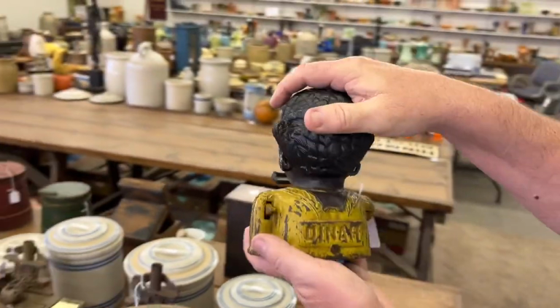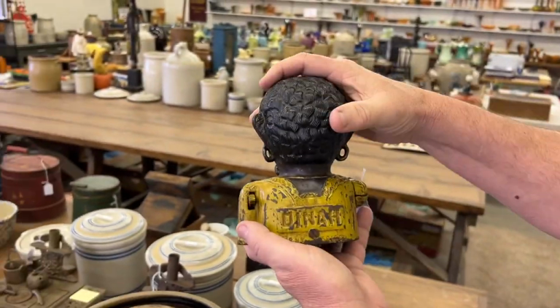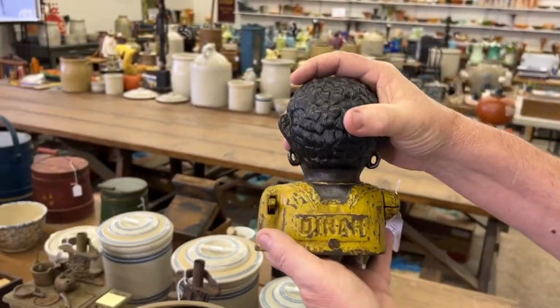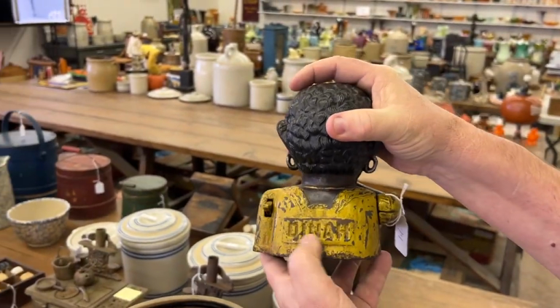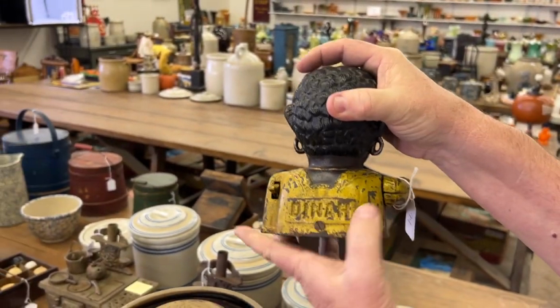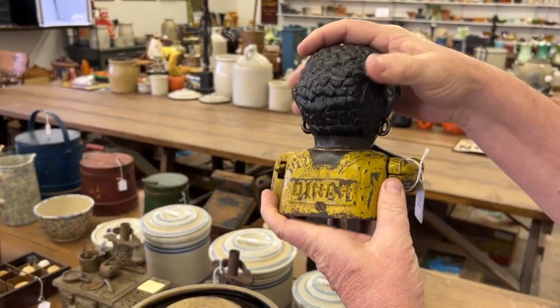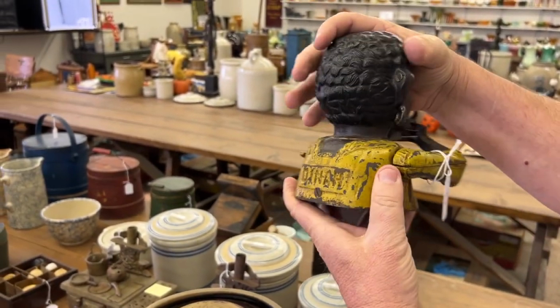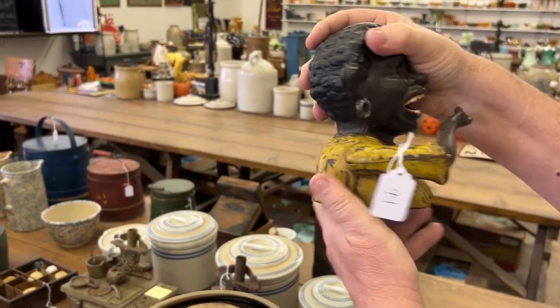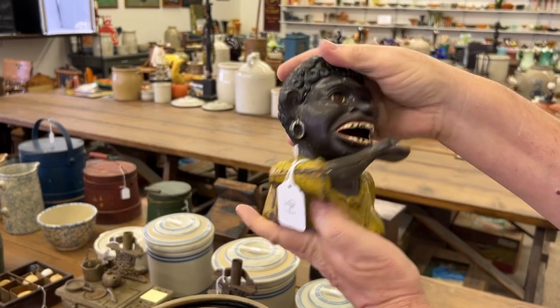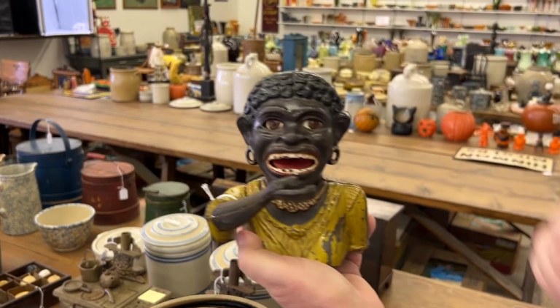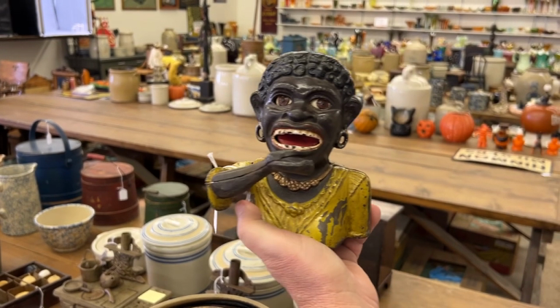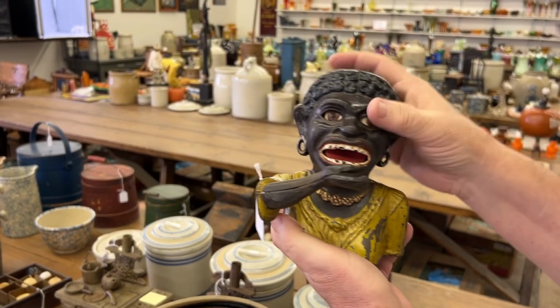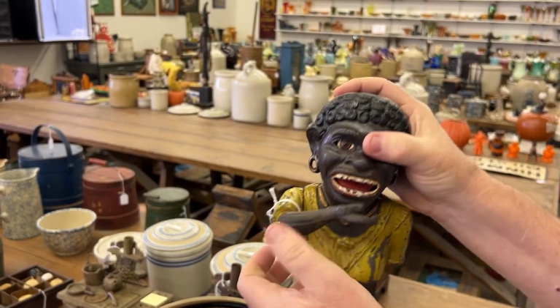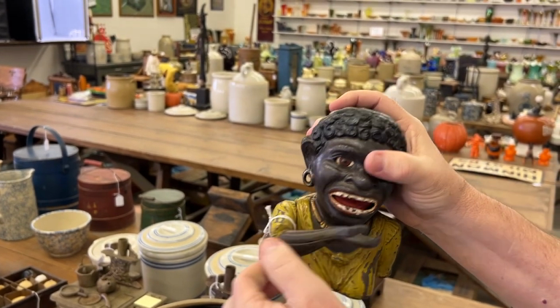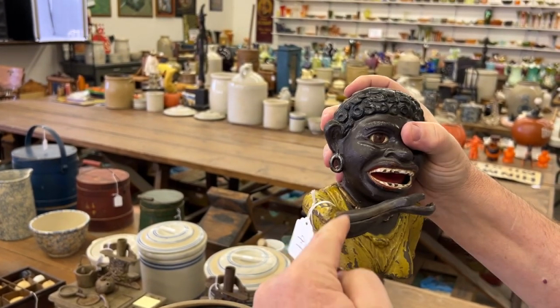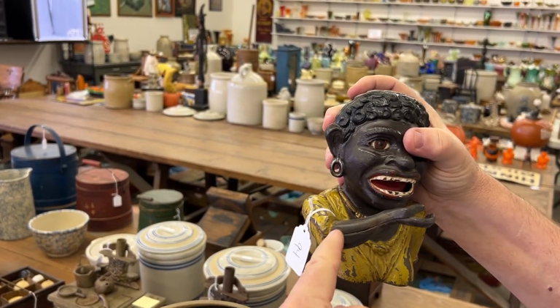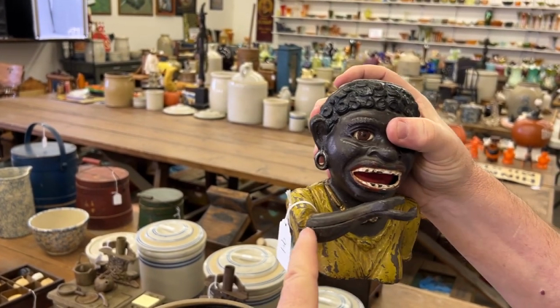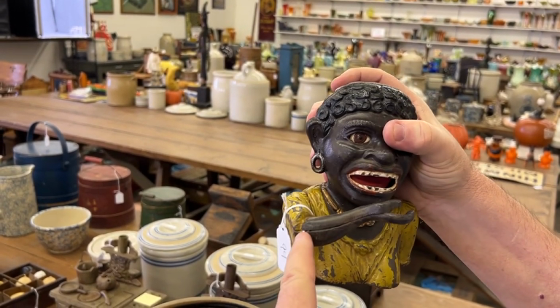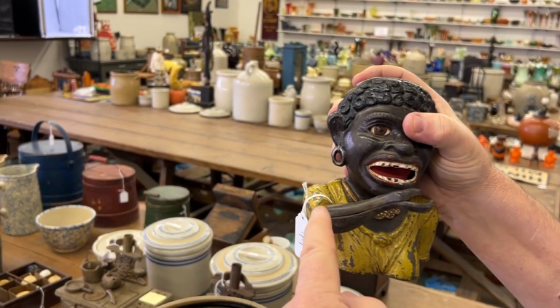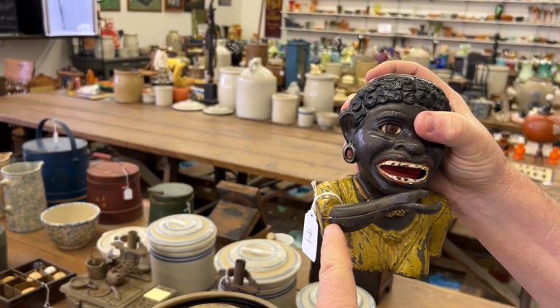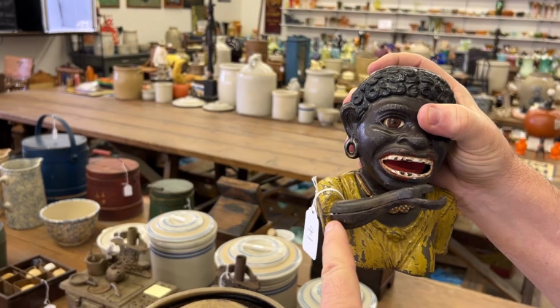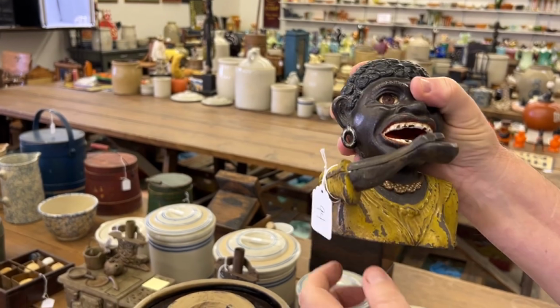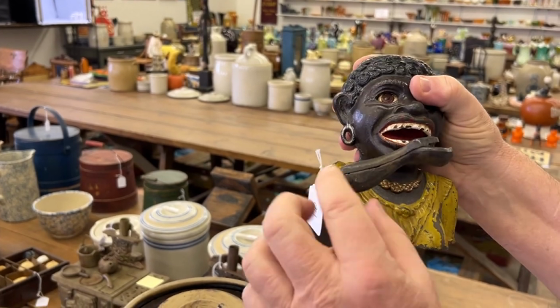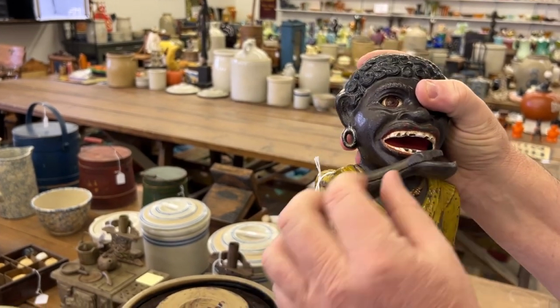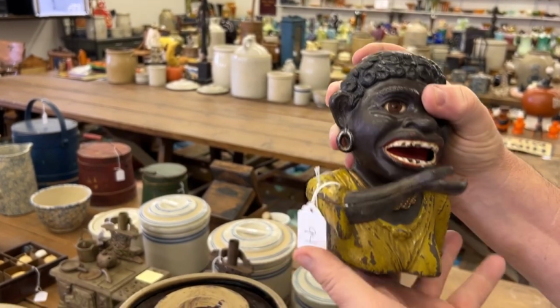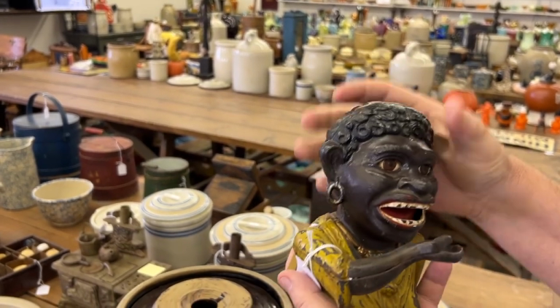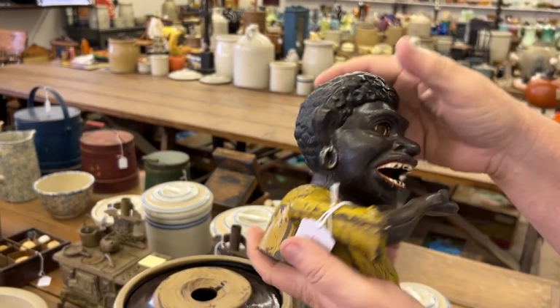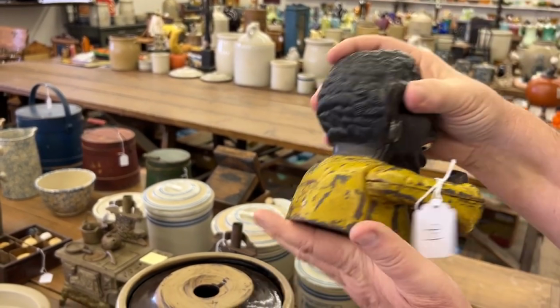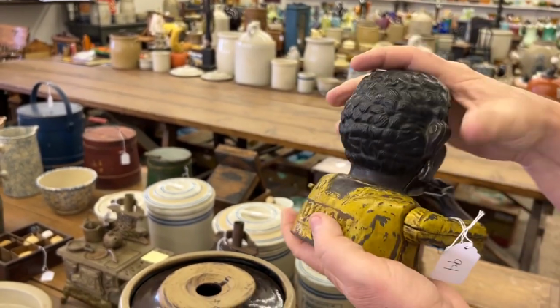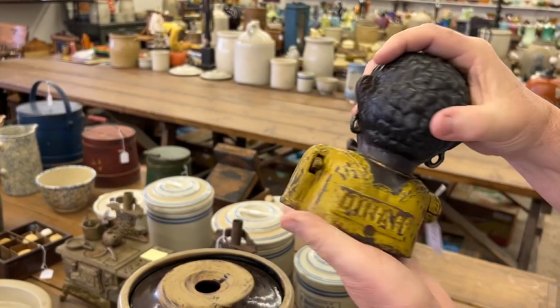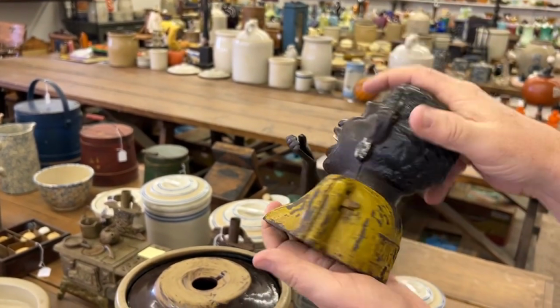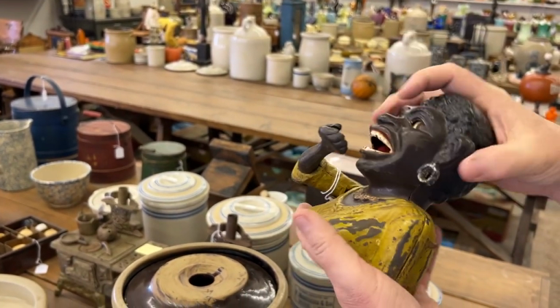This is a Dino mechanical bank — the short sleeve version. There's also a long sleeve version, which we'll have later in the sale. Good old bank.